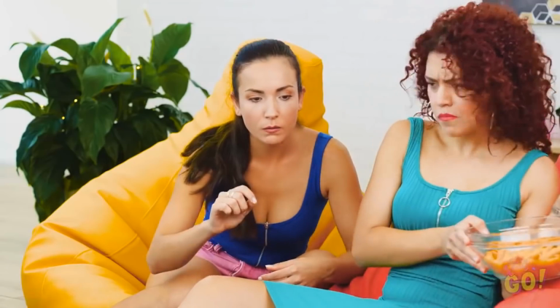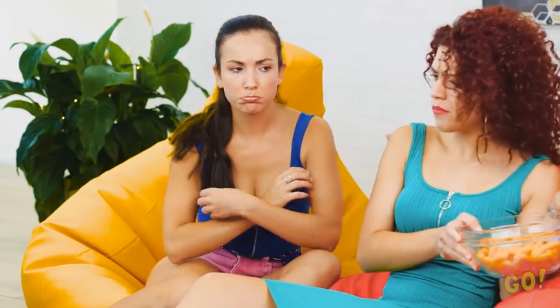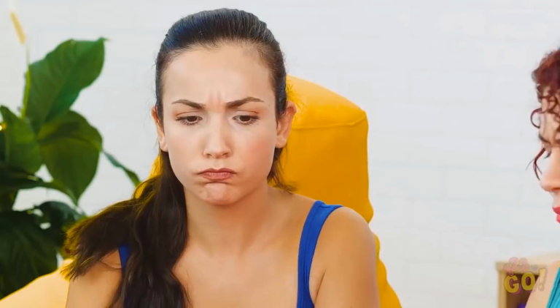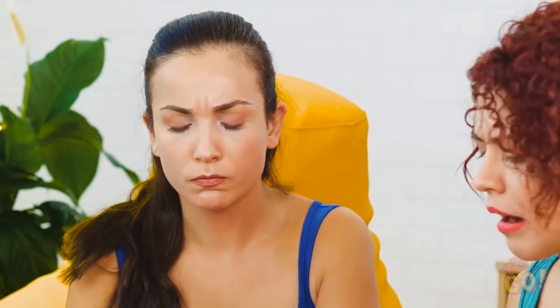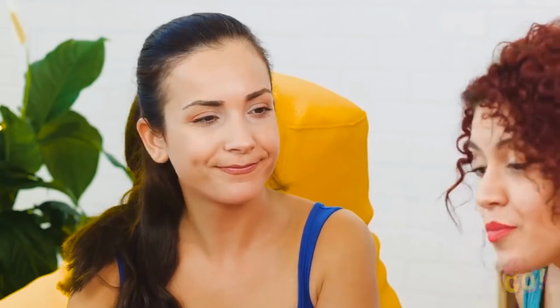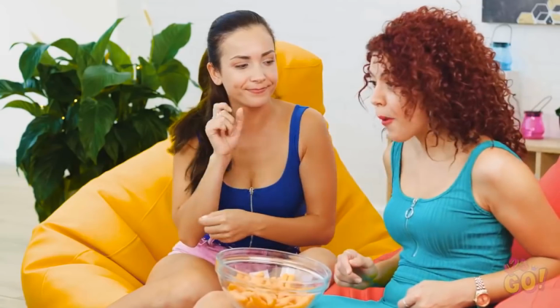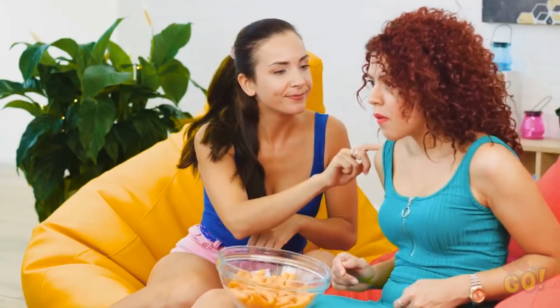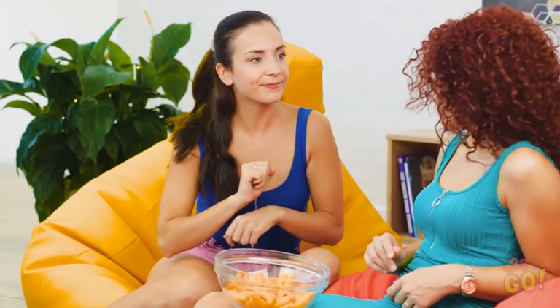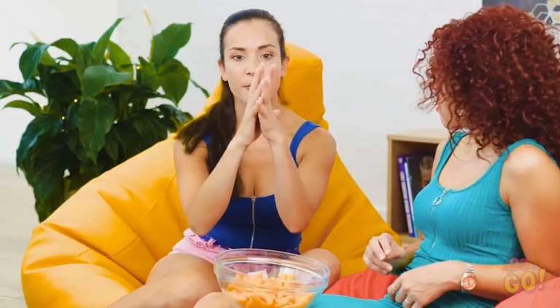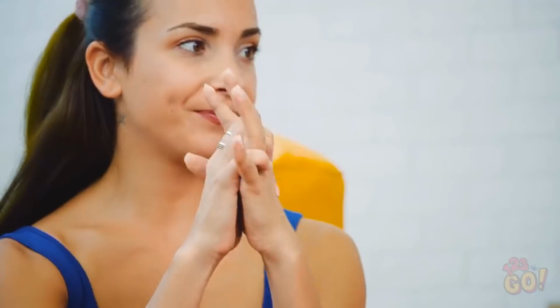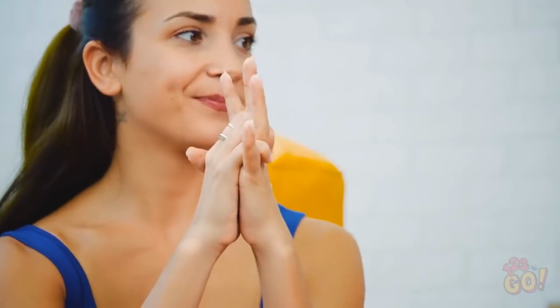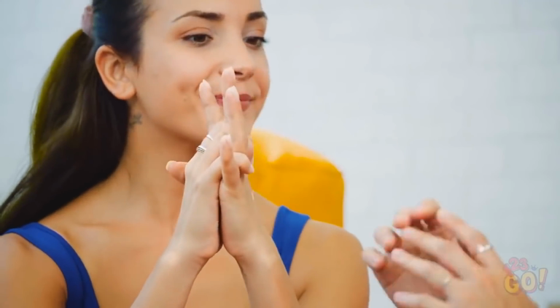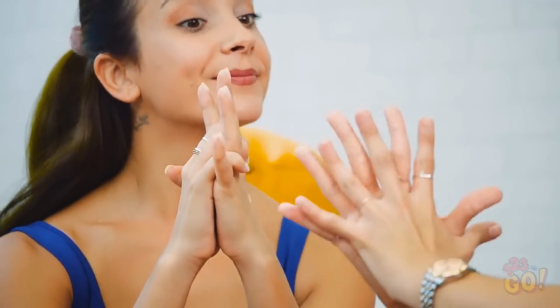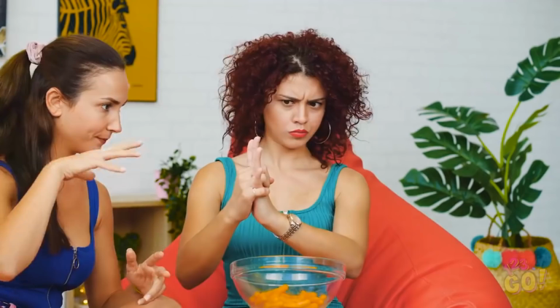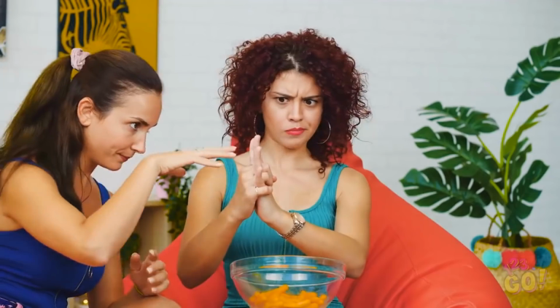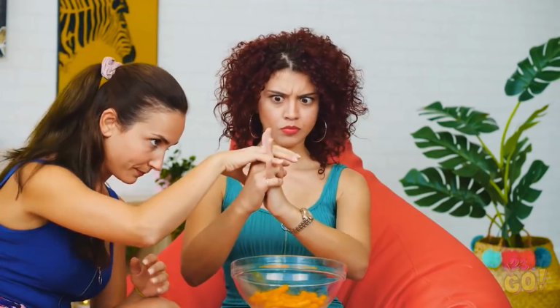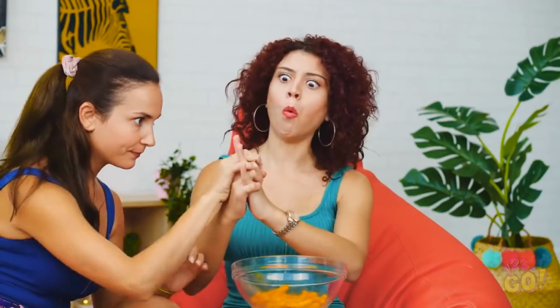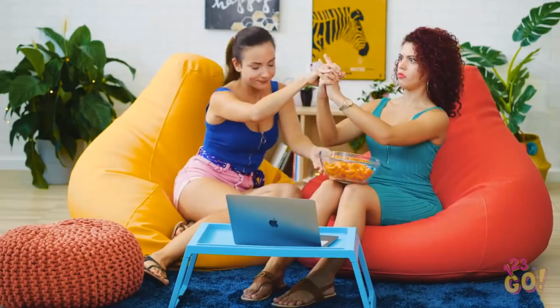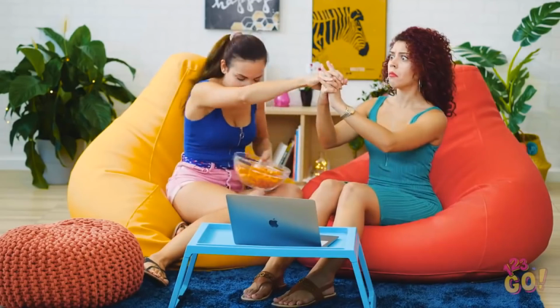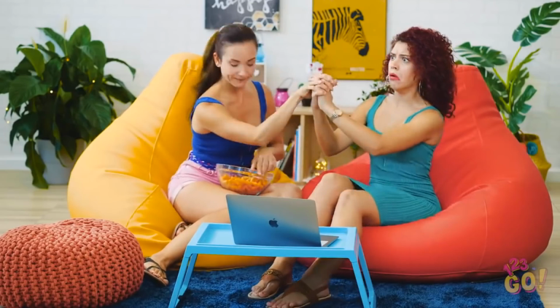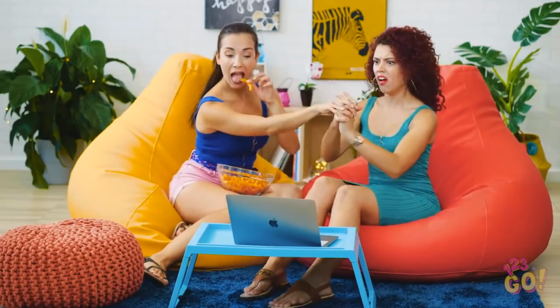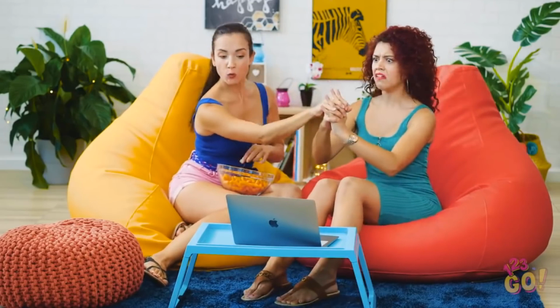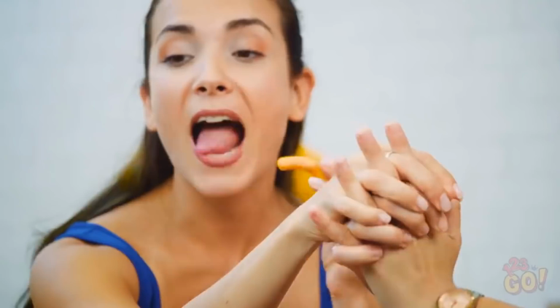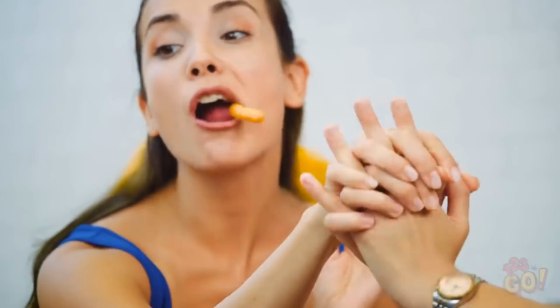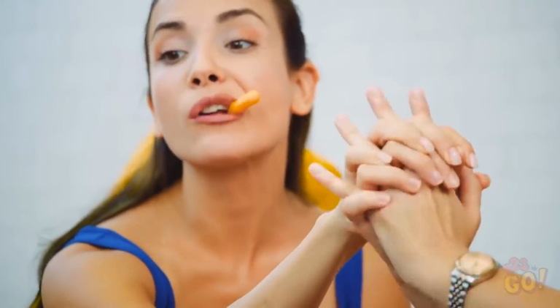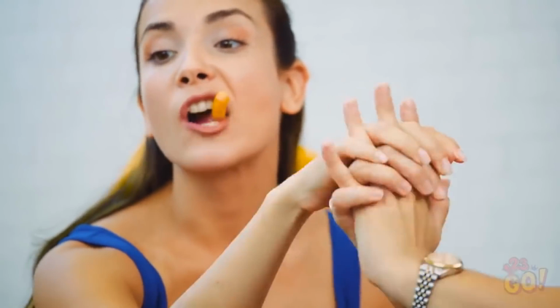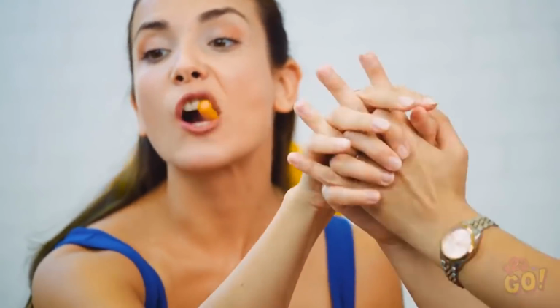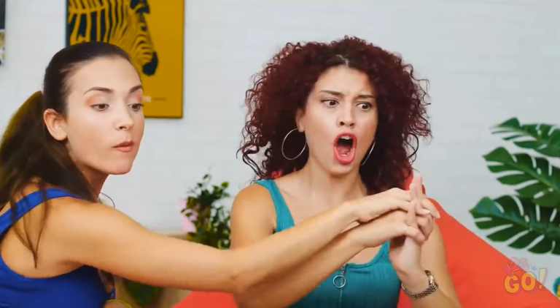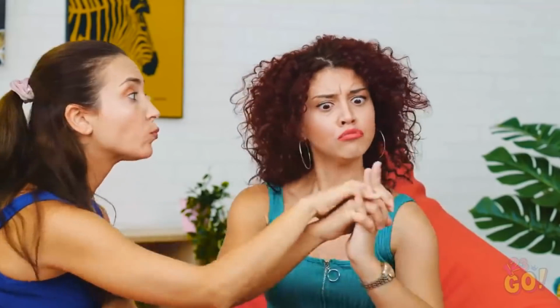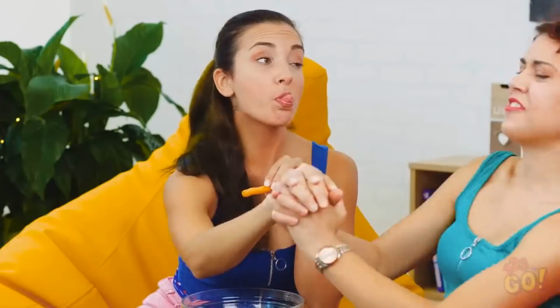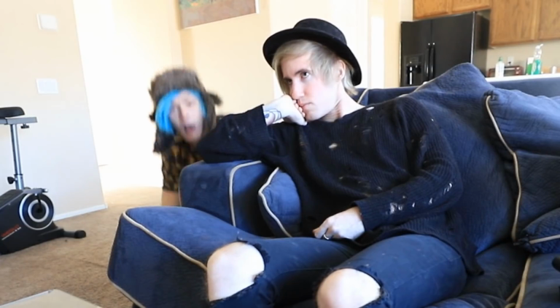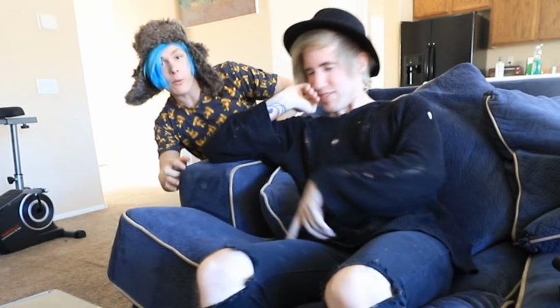Can I snag one of those? Fine. You won't share? I'll teach you a lesson. Hold your hands together like this. Boom. Now you can't use either of your hands, sucker.